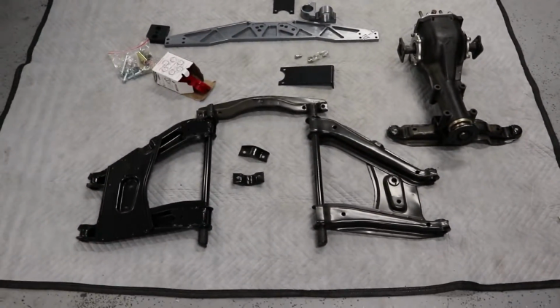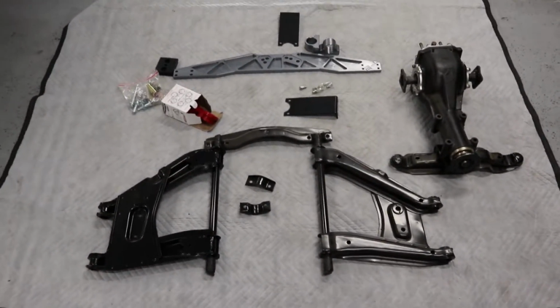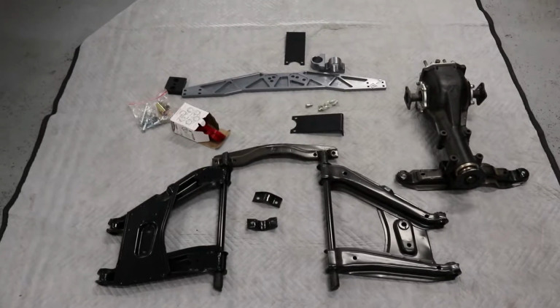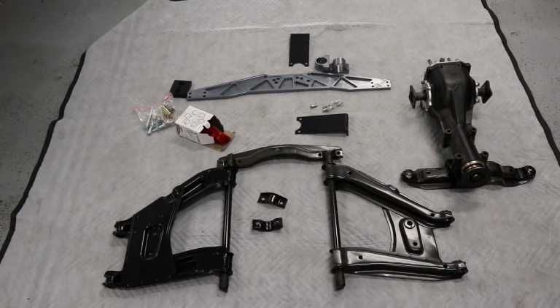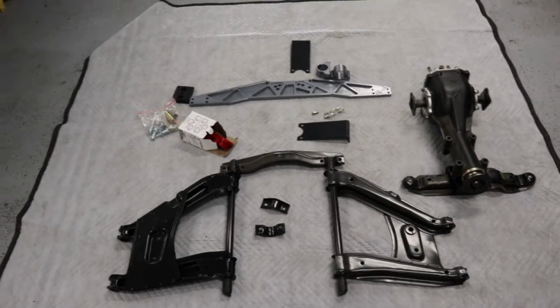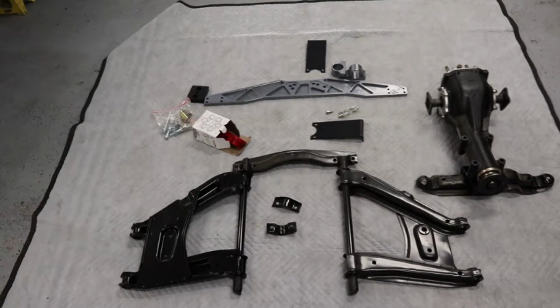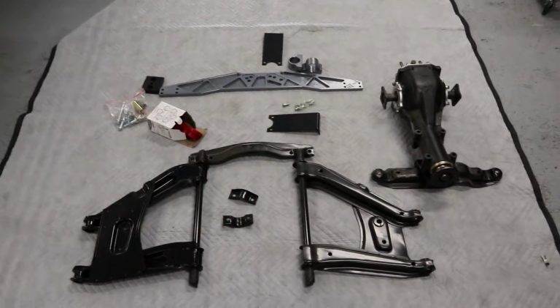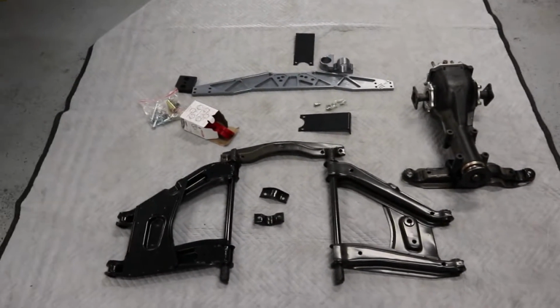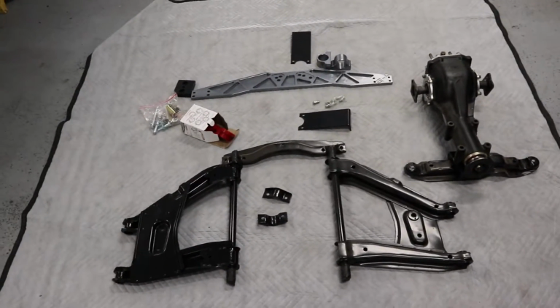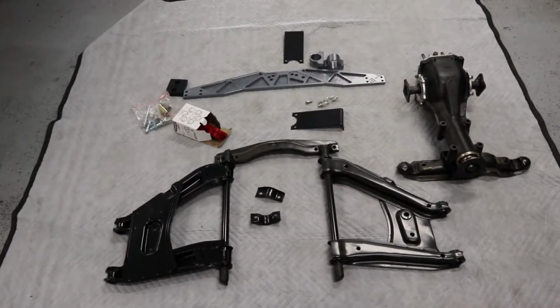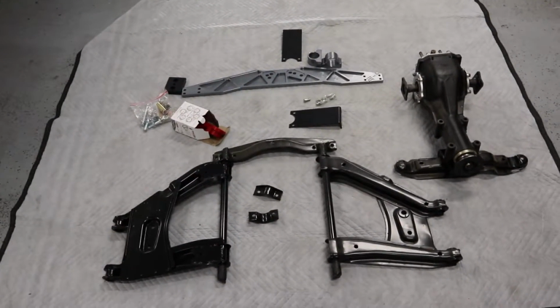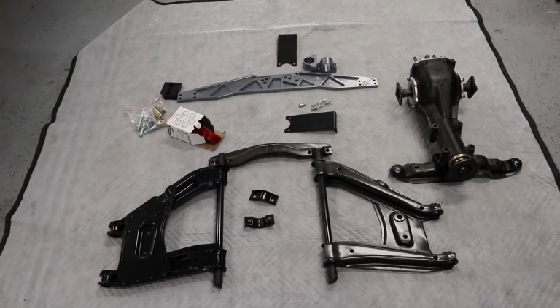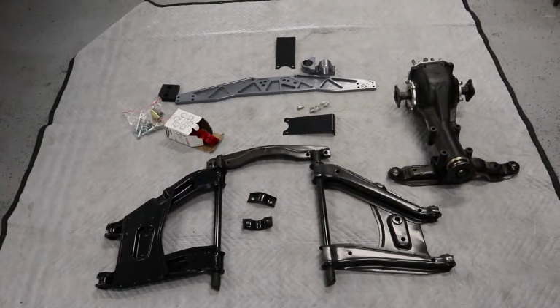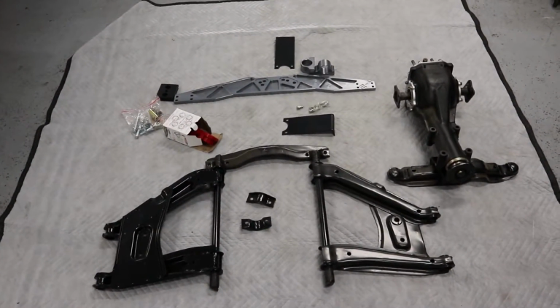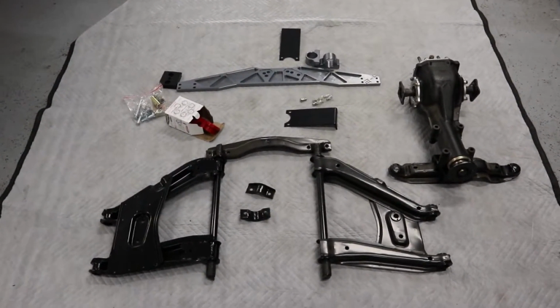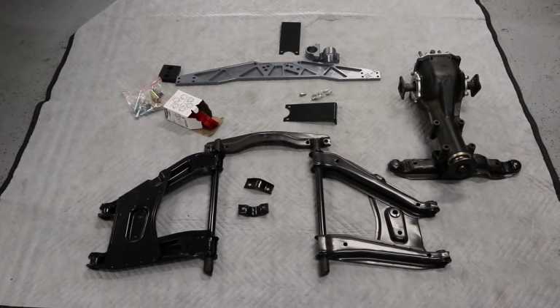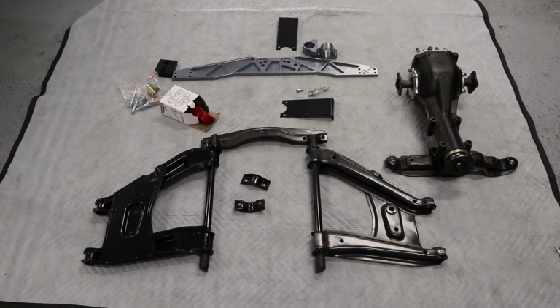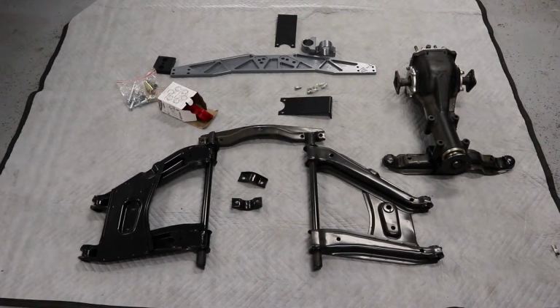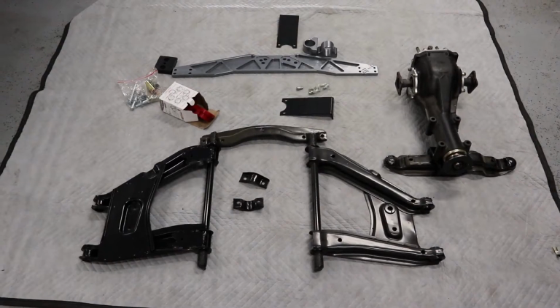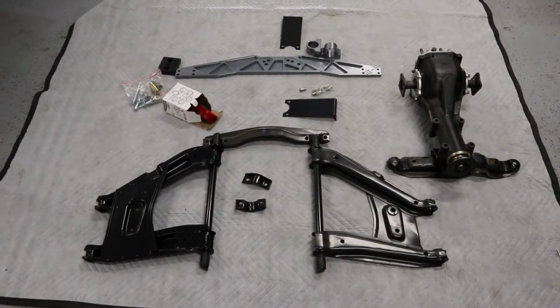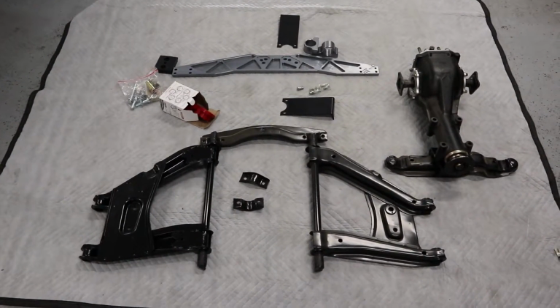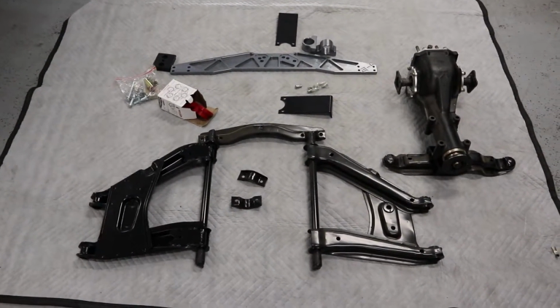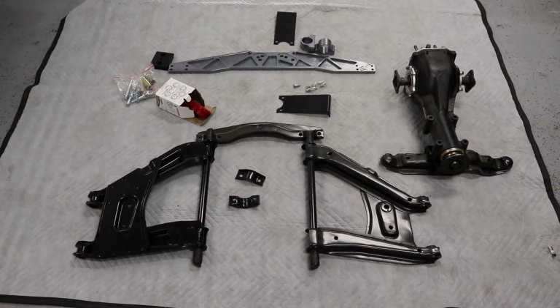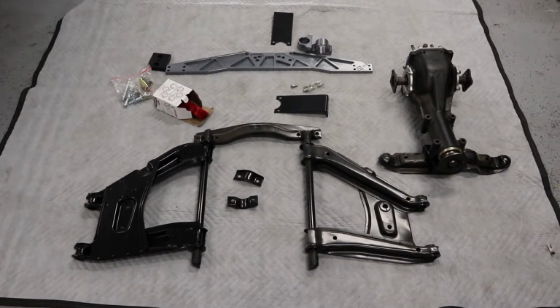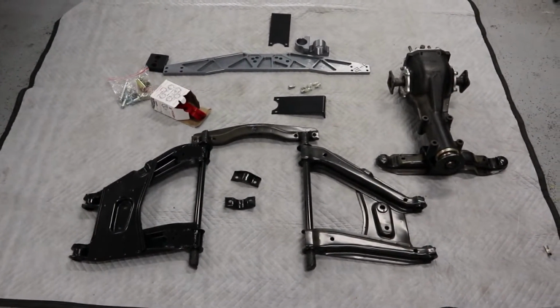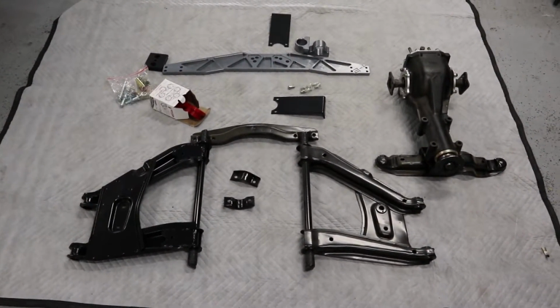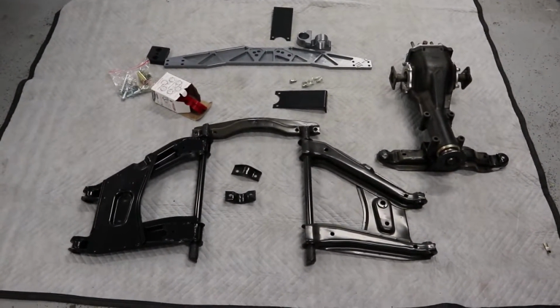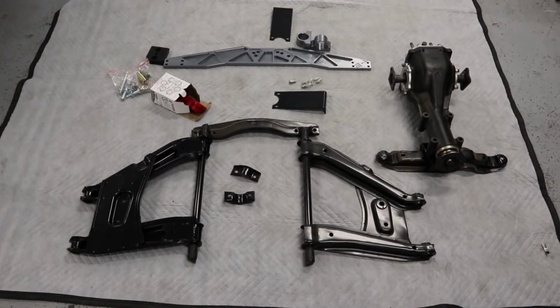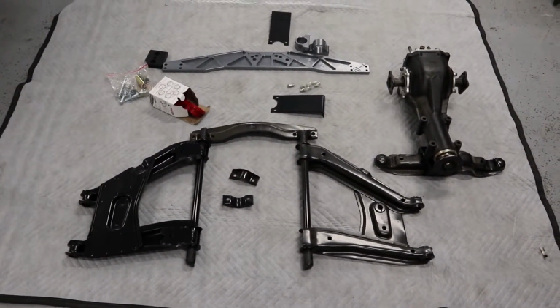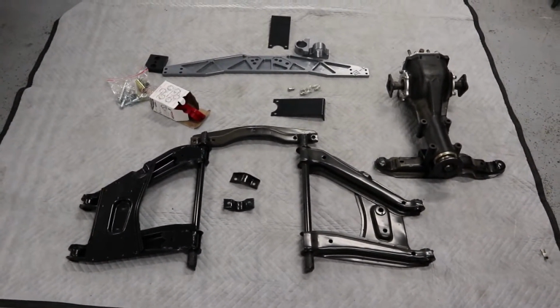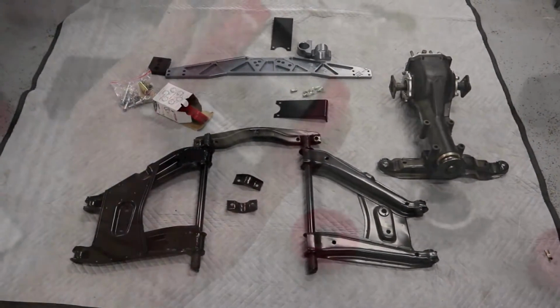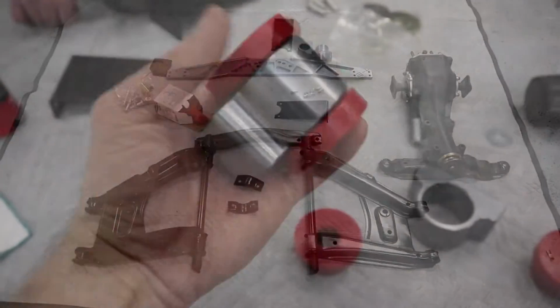We're just going to work out where these bits and pieces go and how they fit into the back end. Then we're going to figure out the right process and sequence — part to part to part — because we don't want to start putting a bit in and then have to take it back out. We want to make sure we get it in the right order.